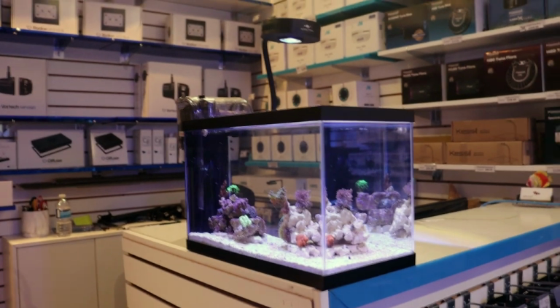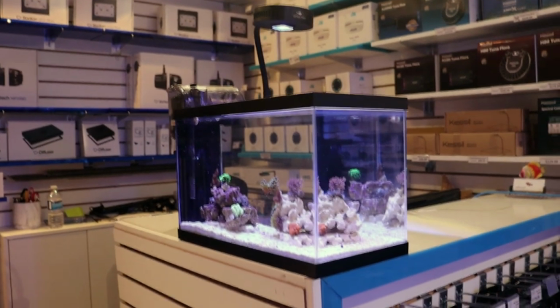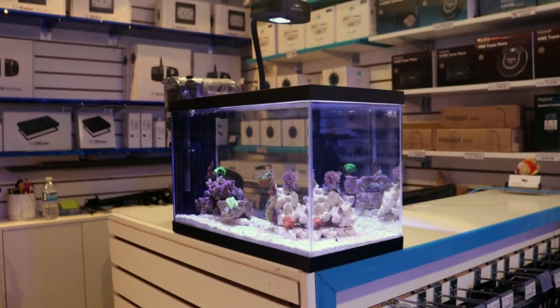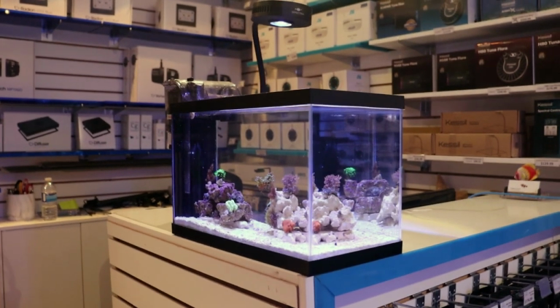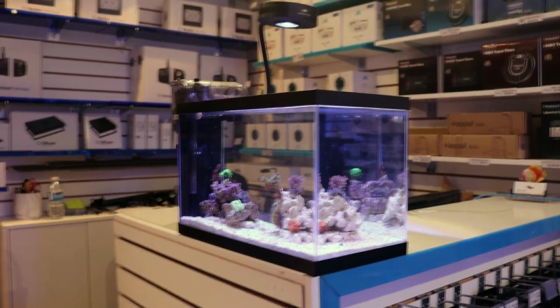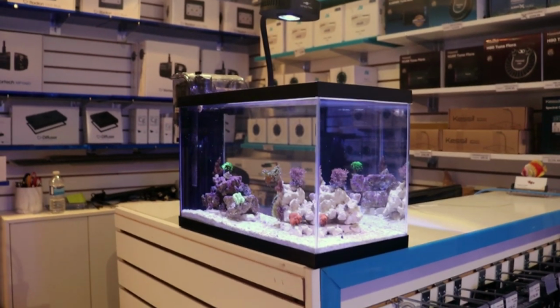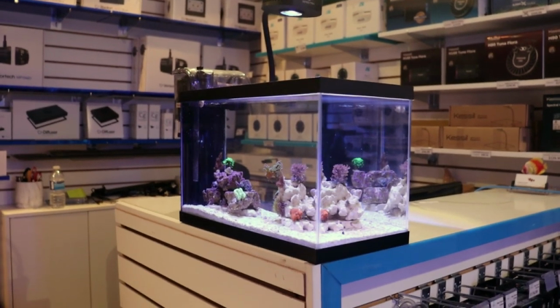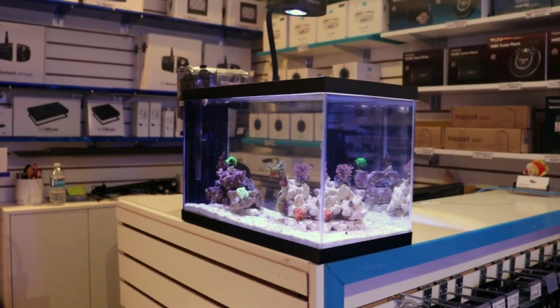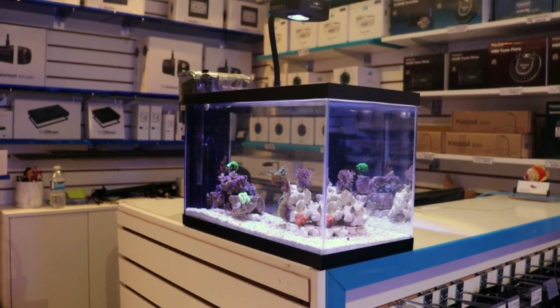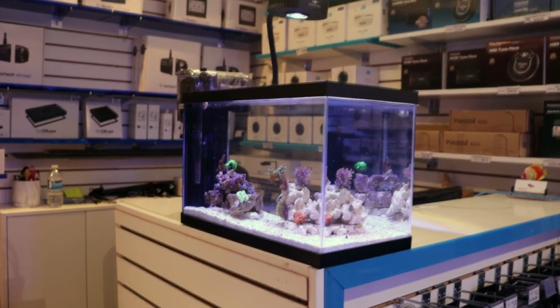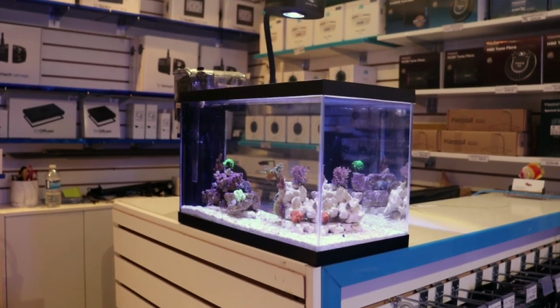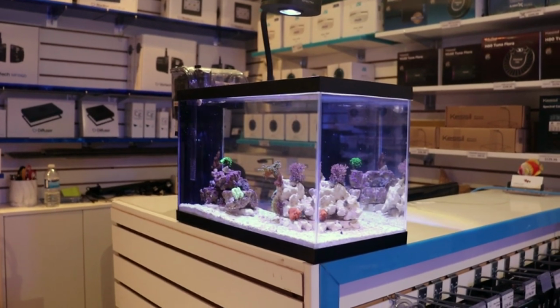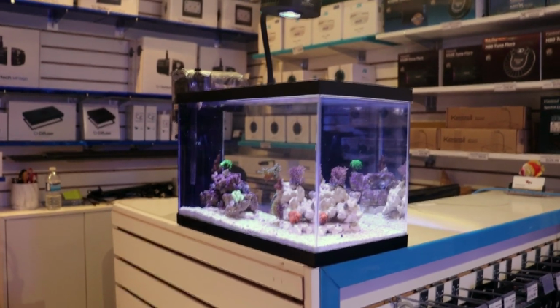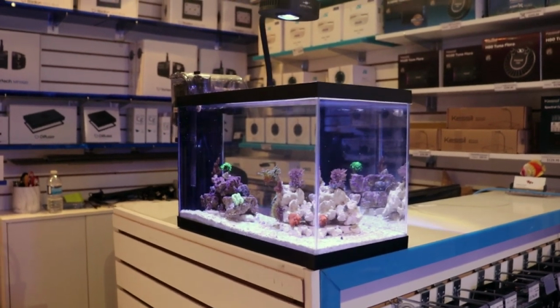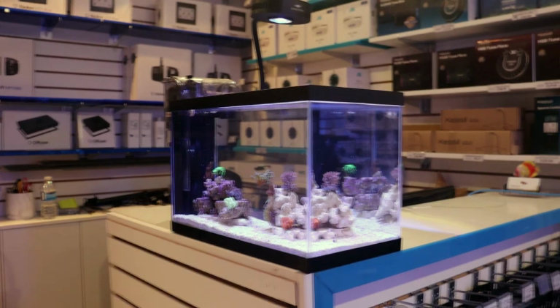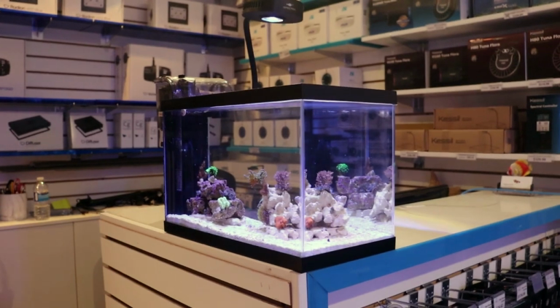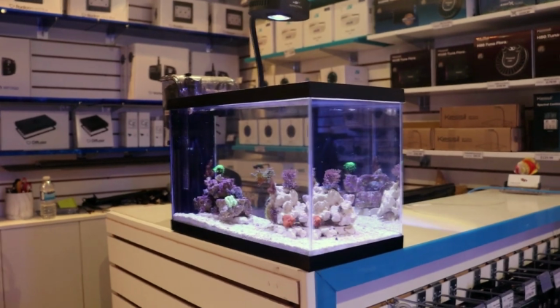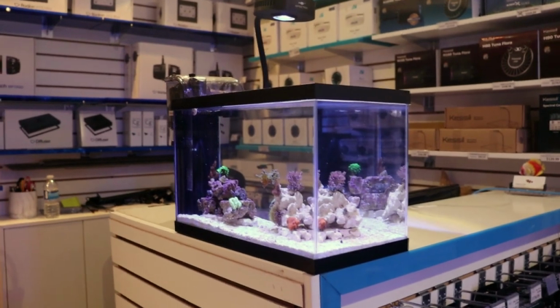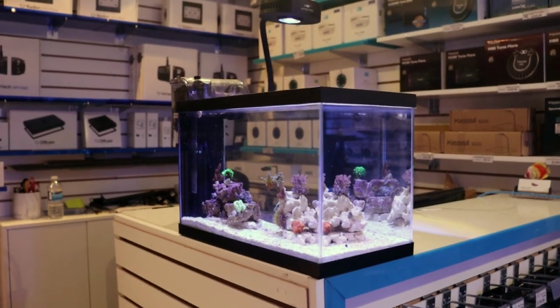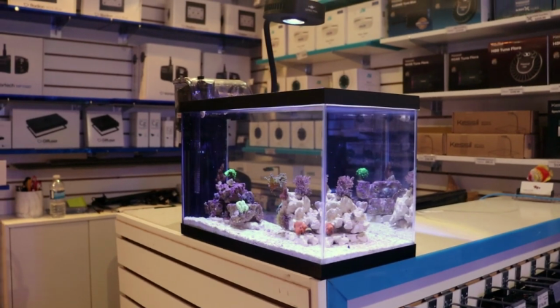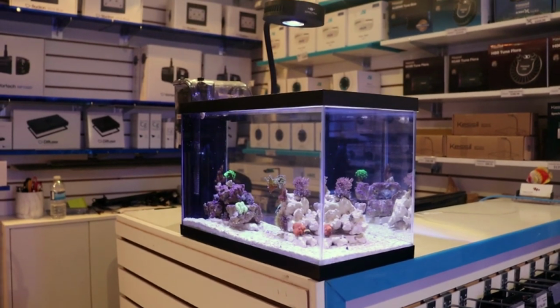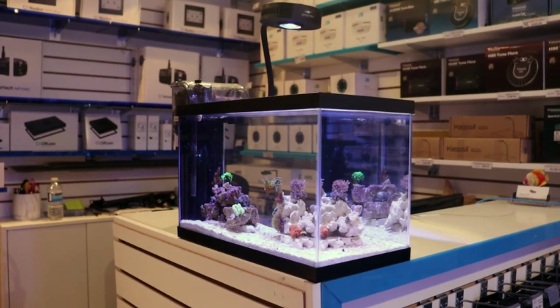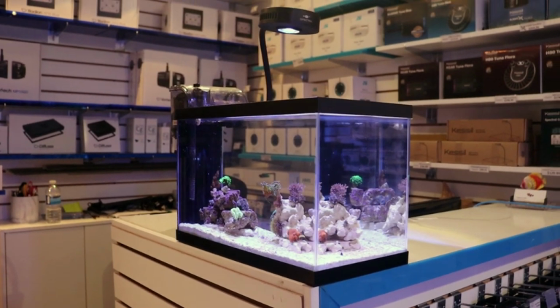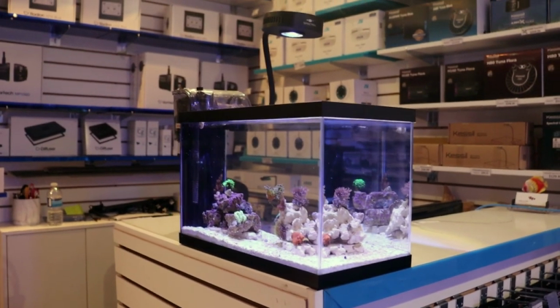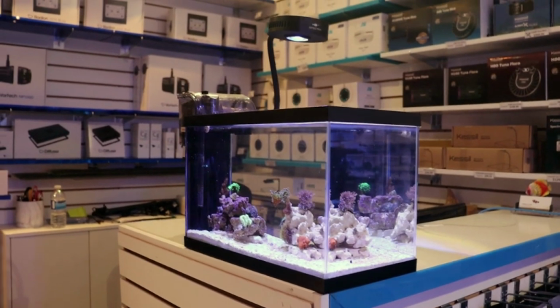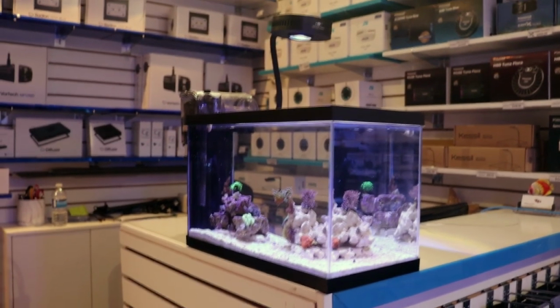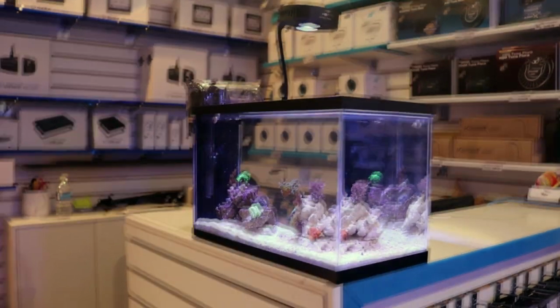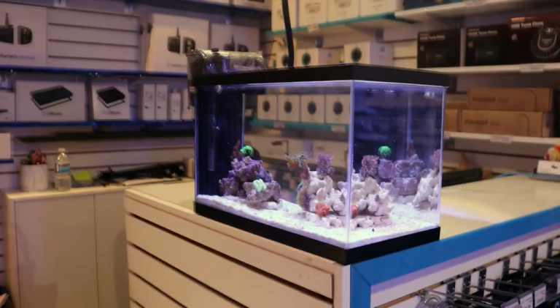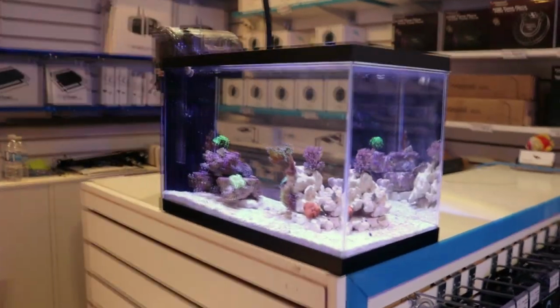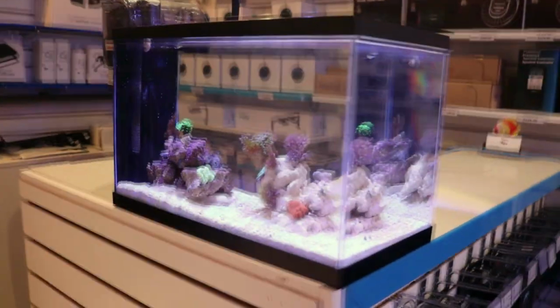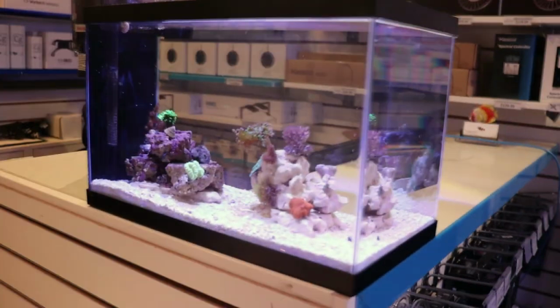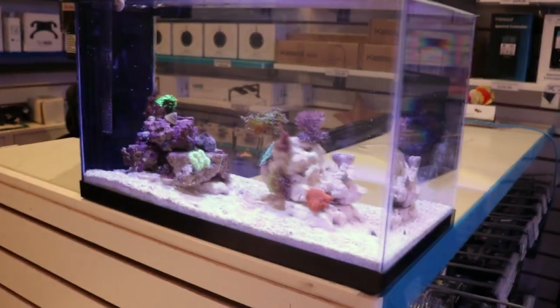I just wasn't too impressed with the color spectrum coming out of that J-Hill light. It was really, really white for my liking. There were no timers — you couldn't control it. This new one just looks a lot sleeker.